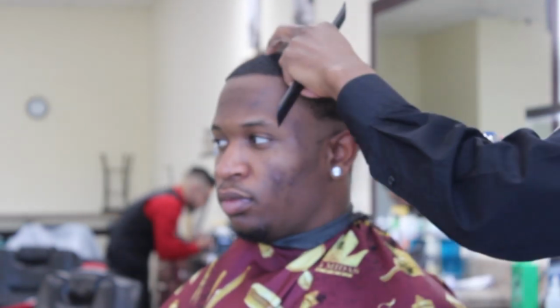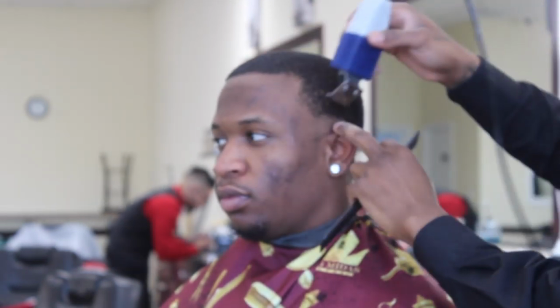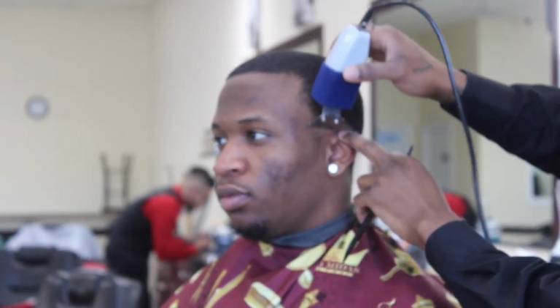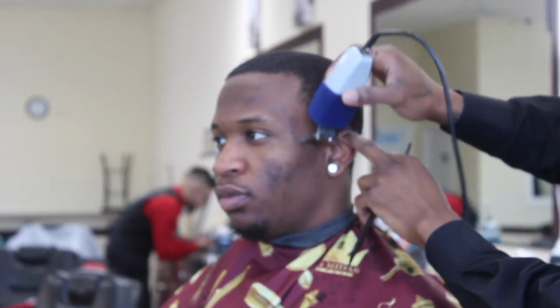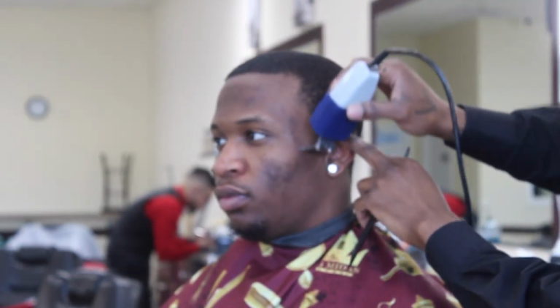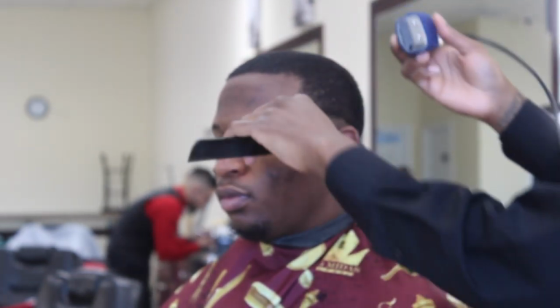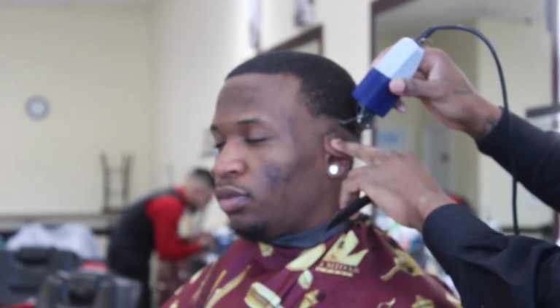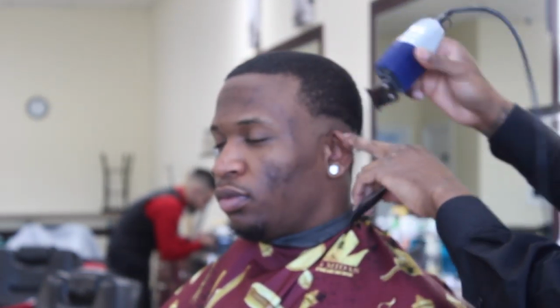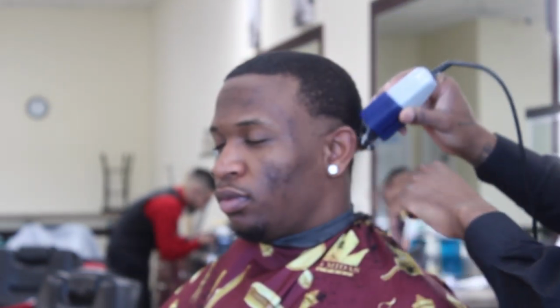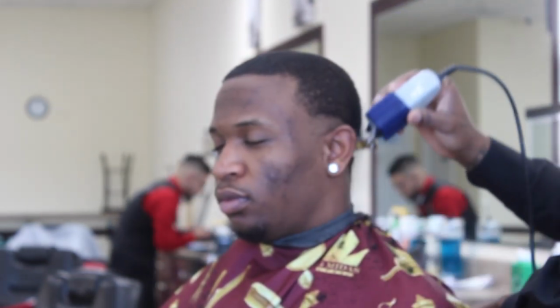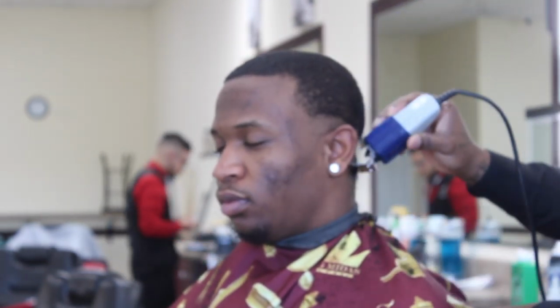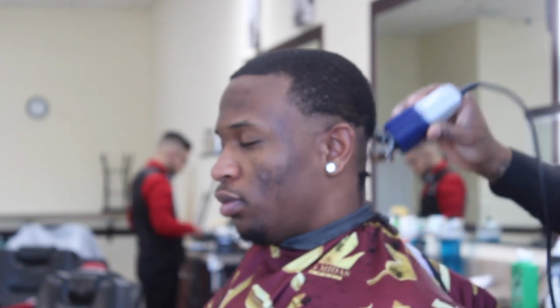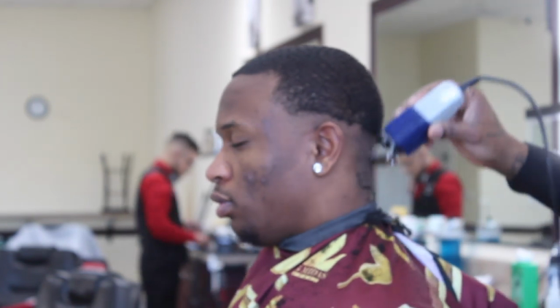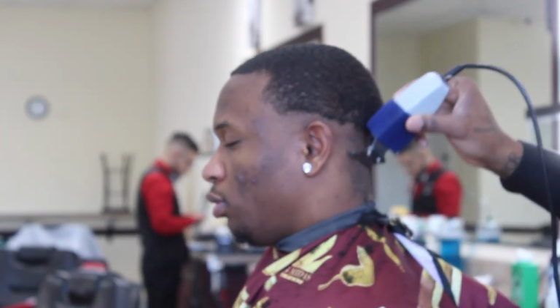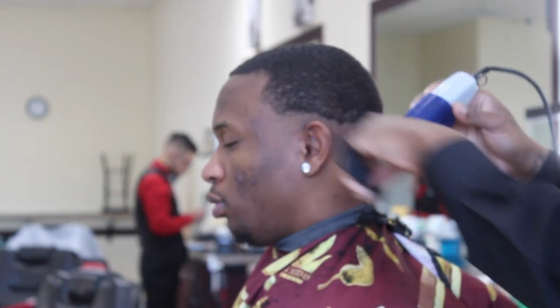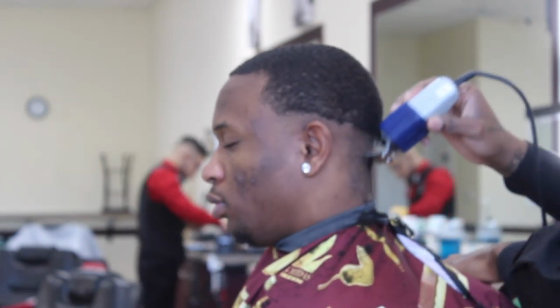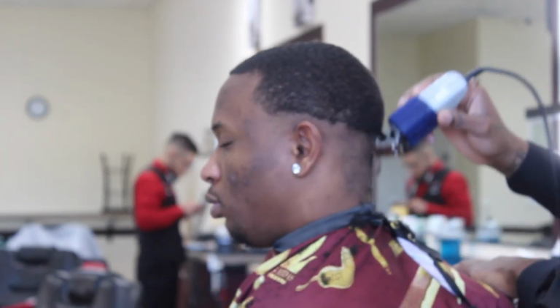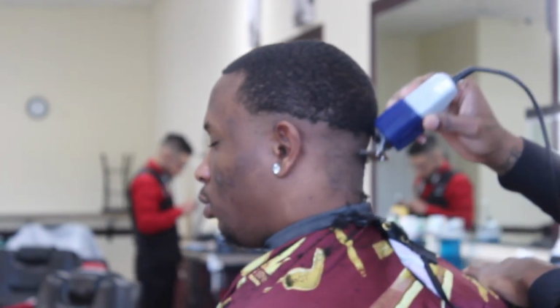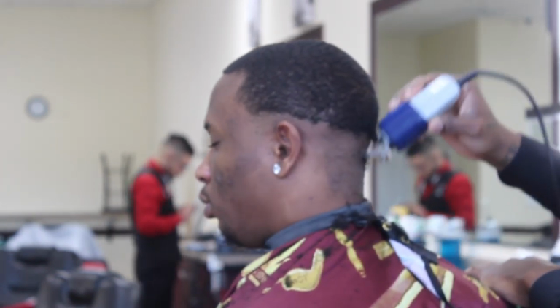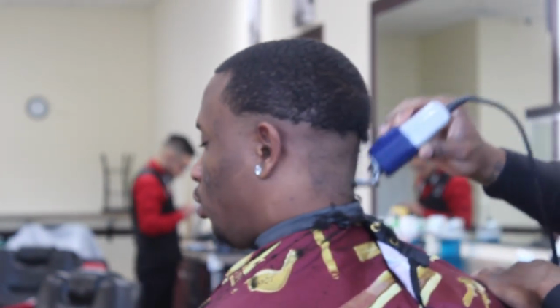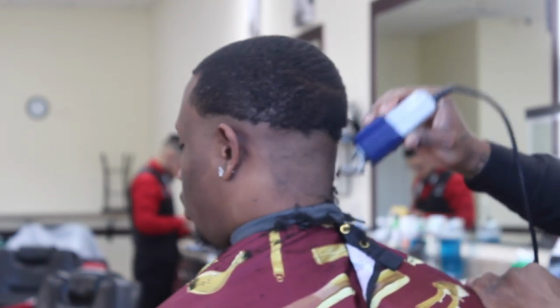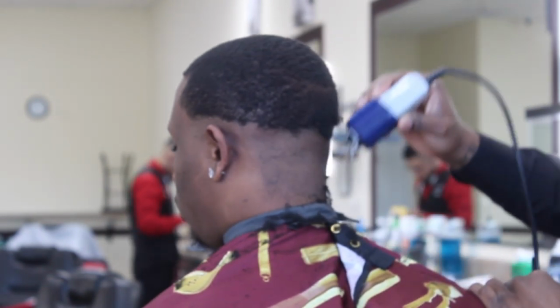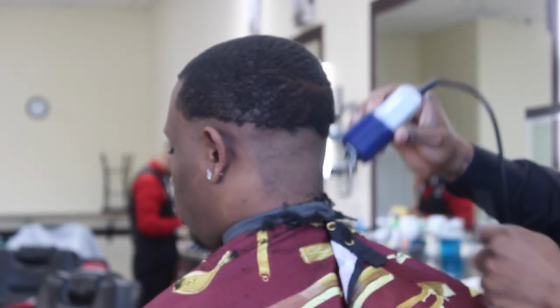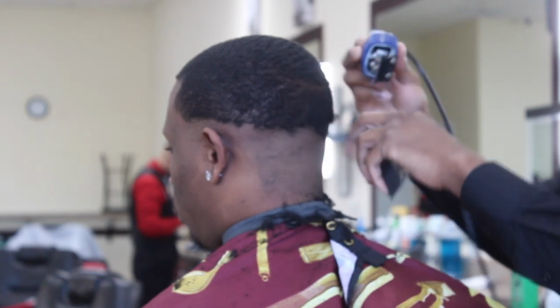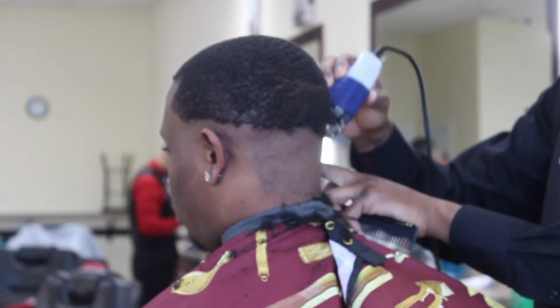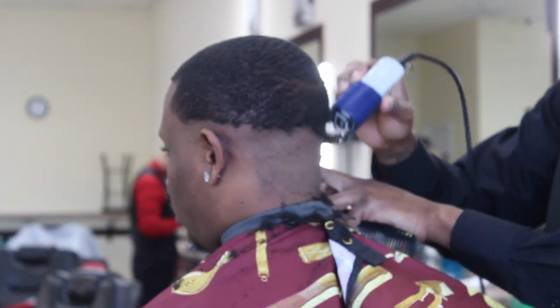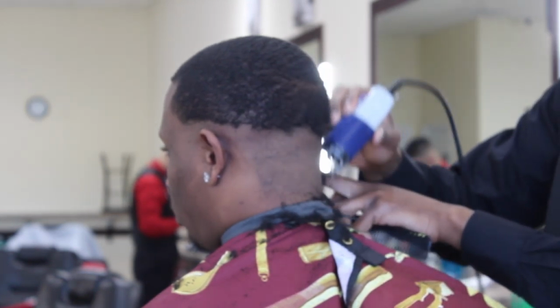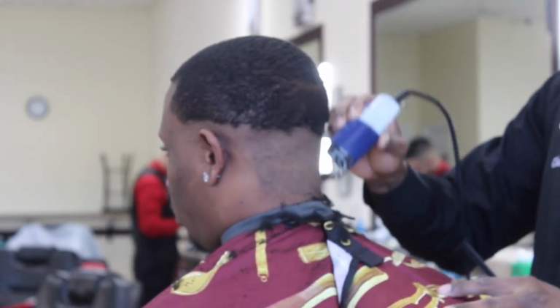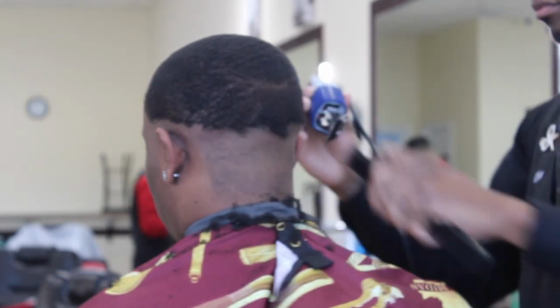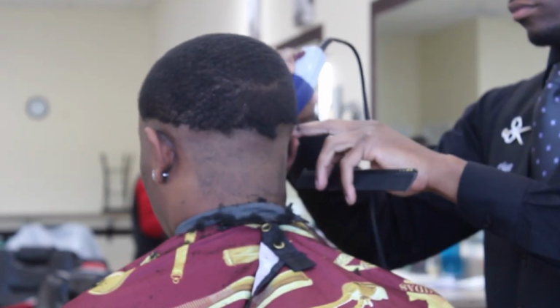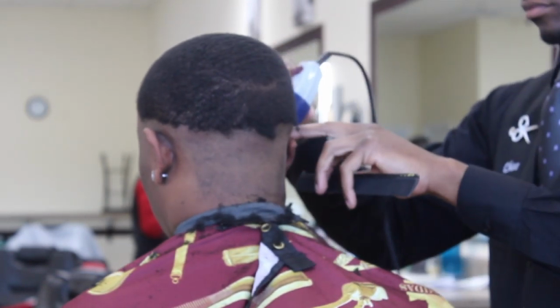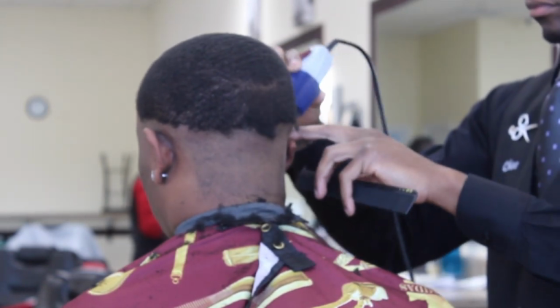And we're going to come back with the trimmers underneath that and get it completely skinned. Nice, close, clean look — make that fade look more blurry.